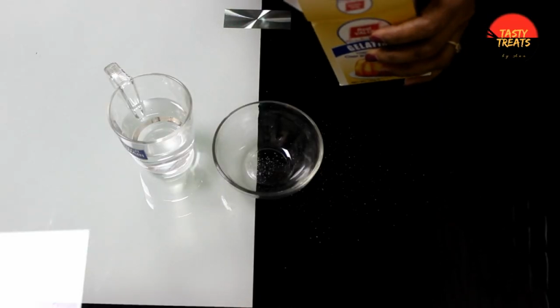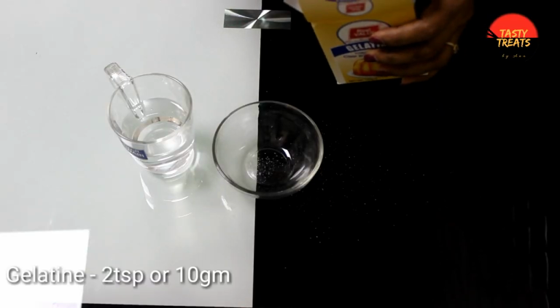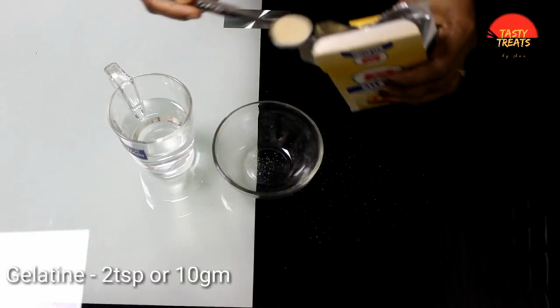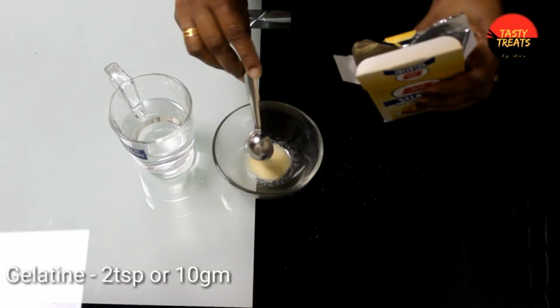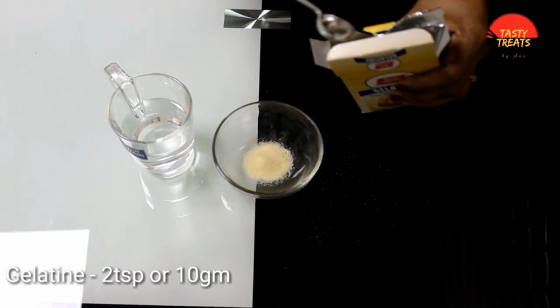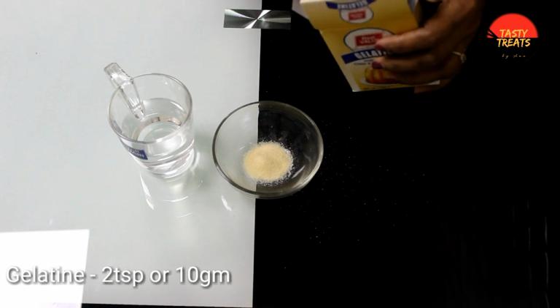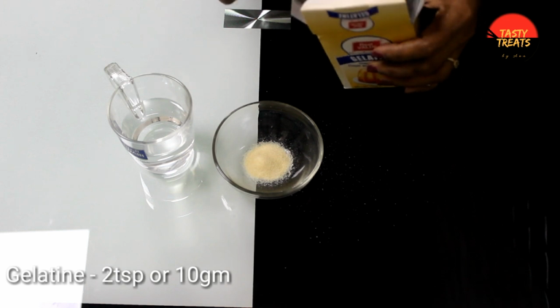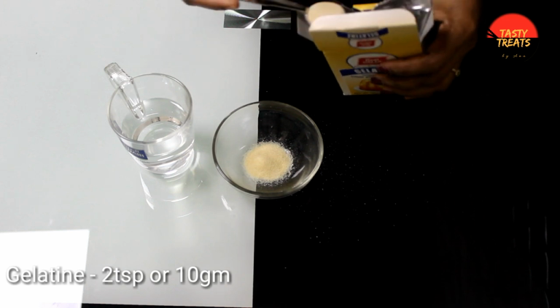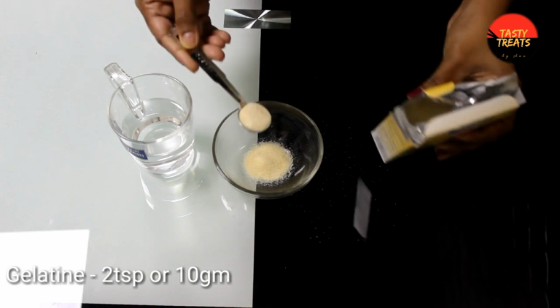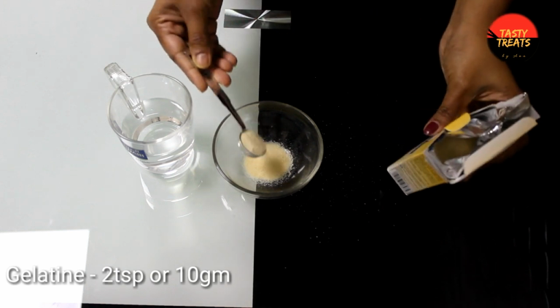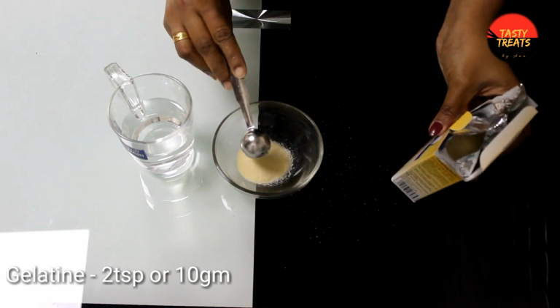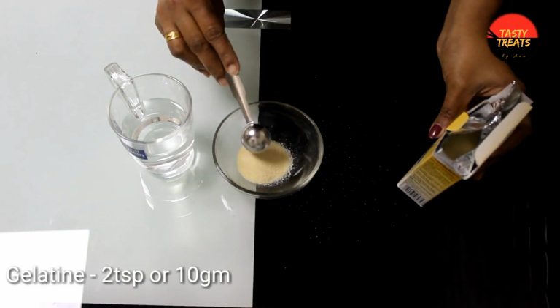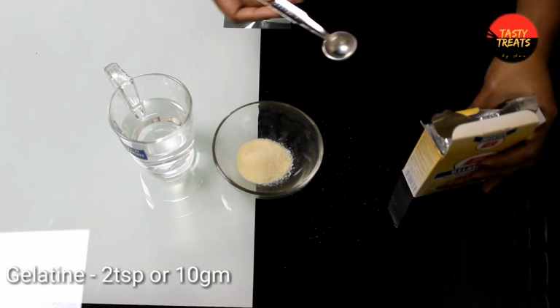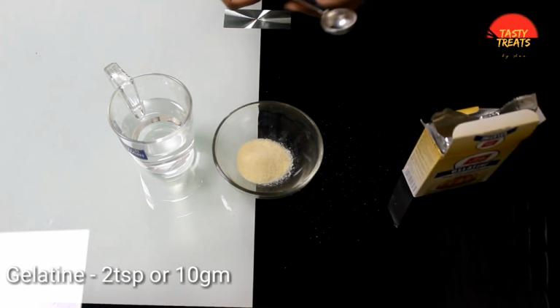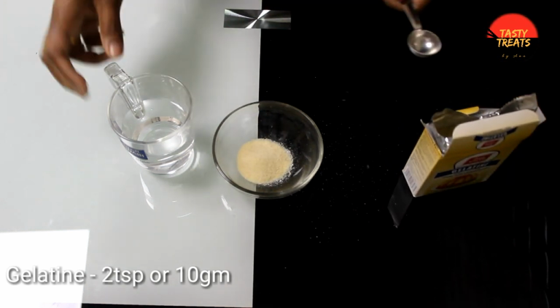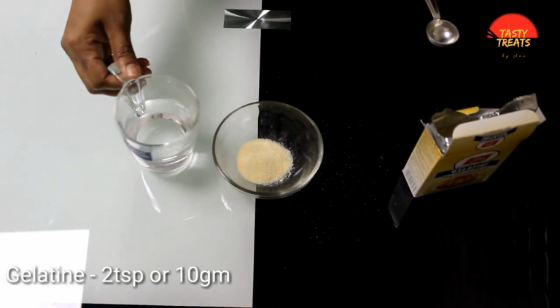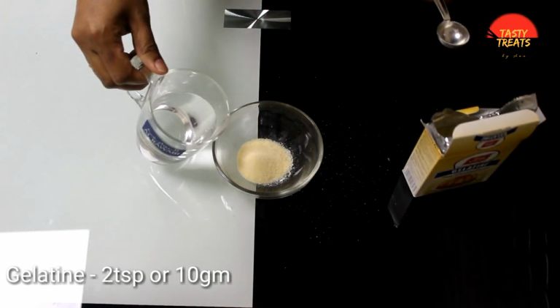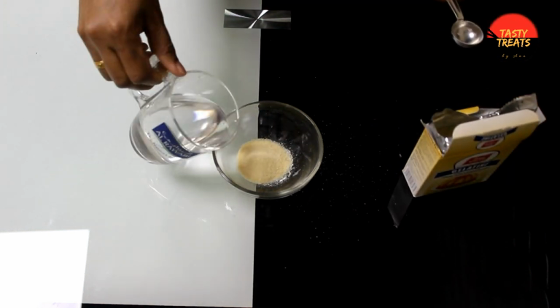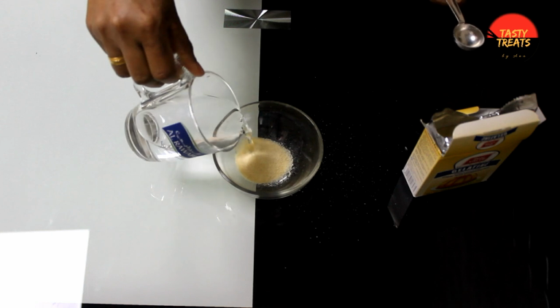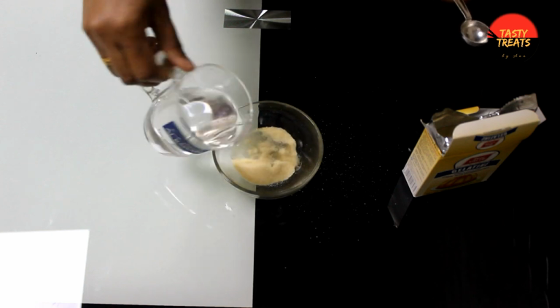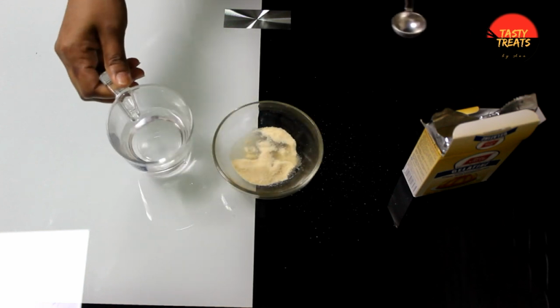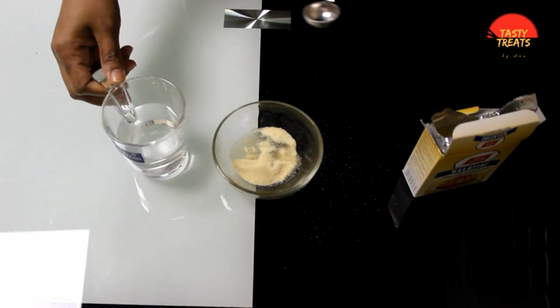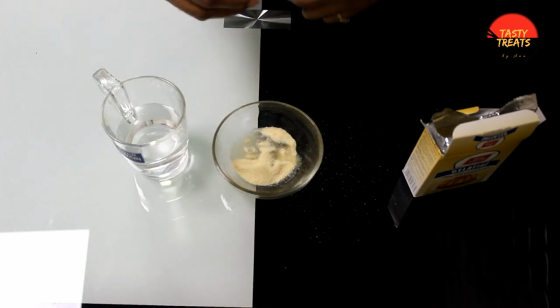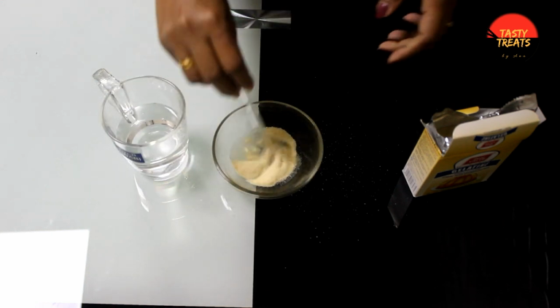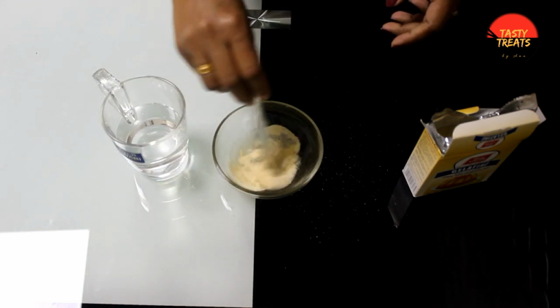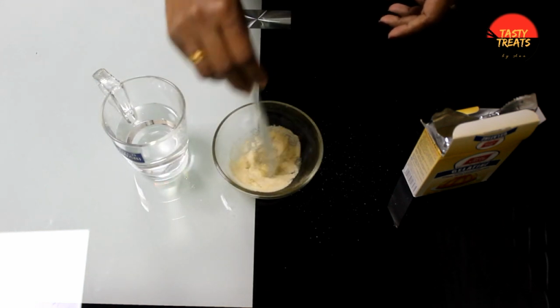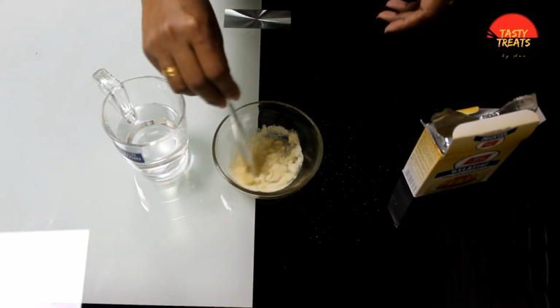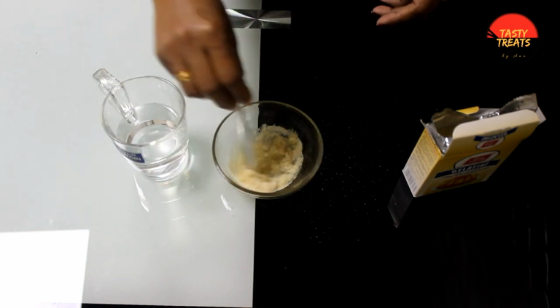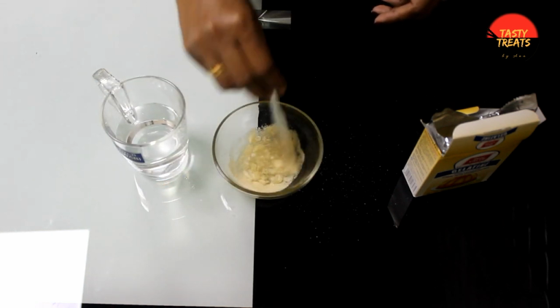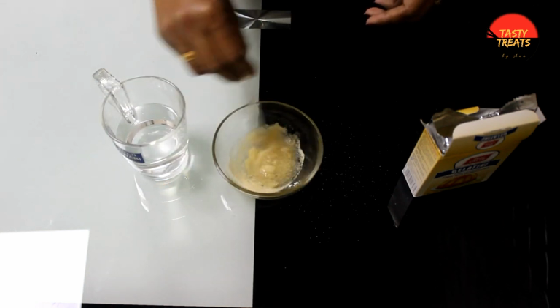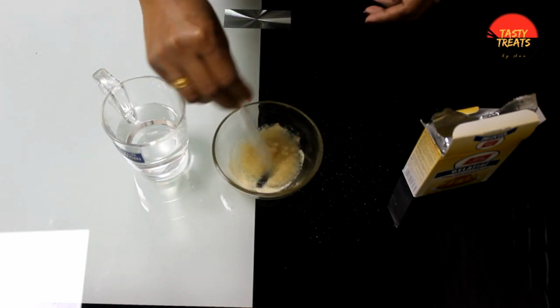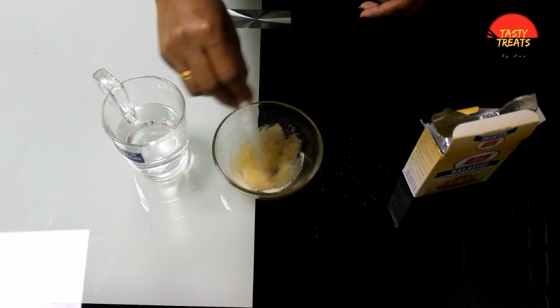Let's add 1-2 tsp of gelatin. Add 1-2 tsp of gelatin in the bottom.